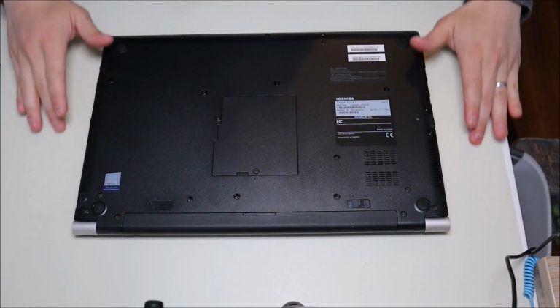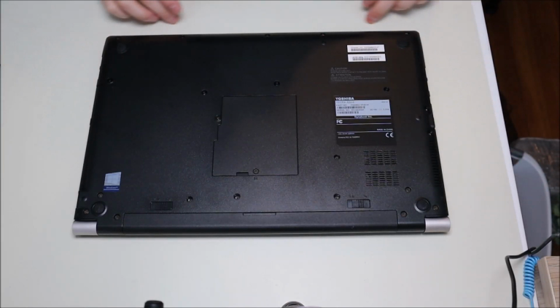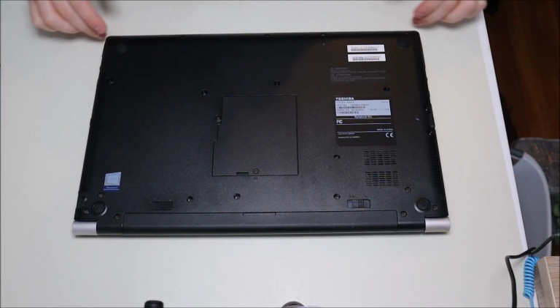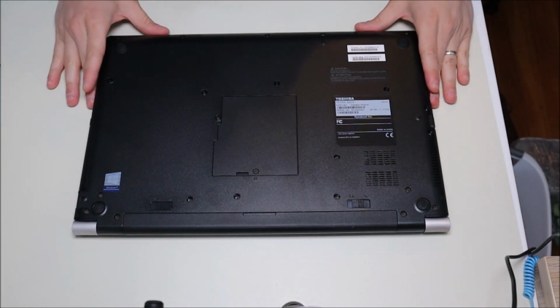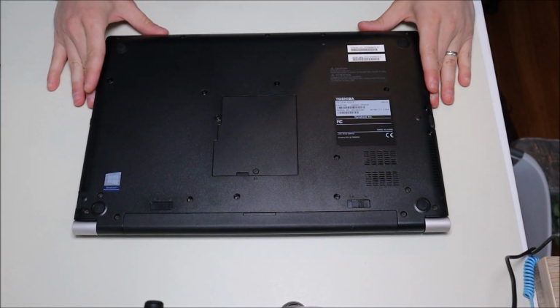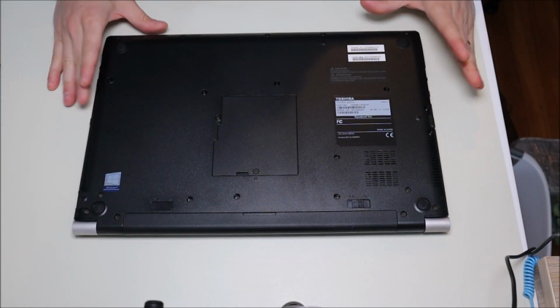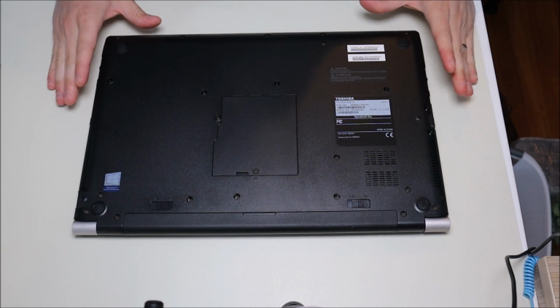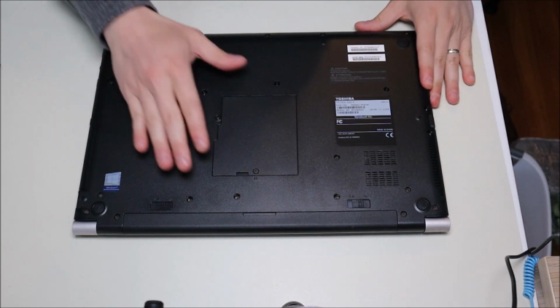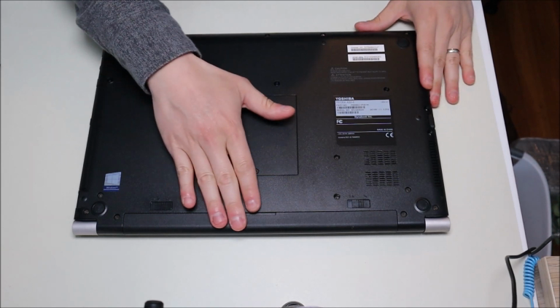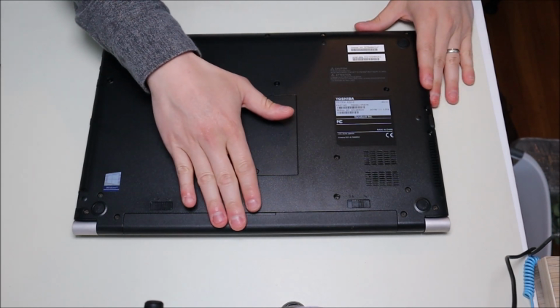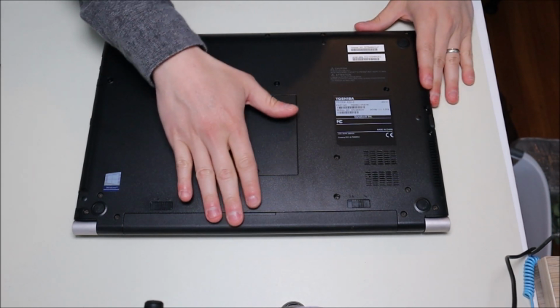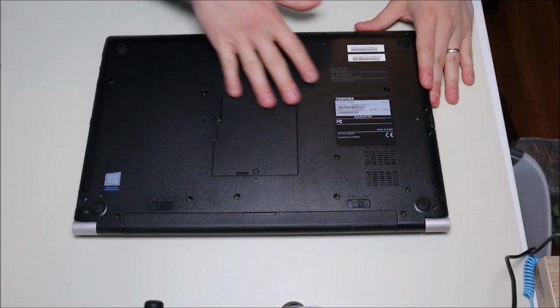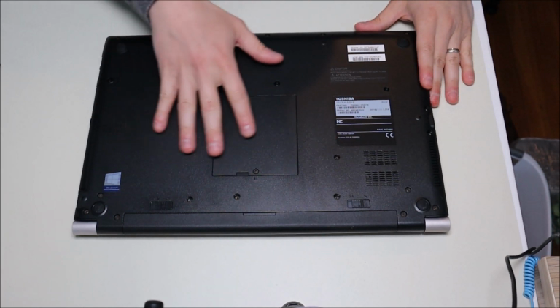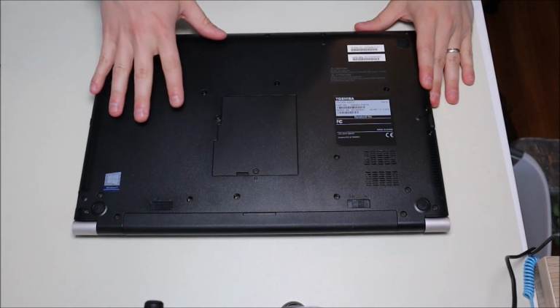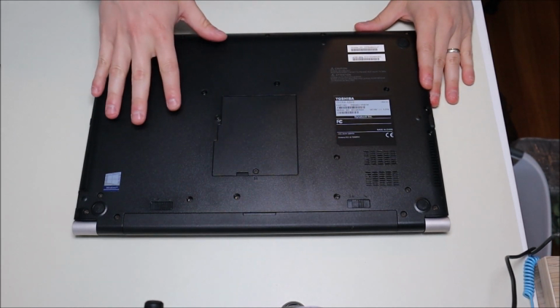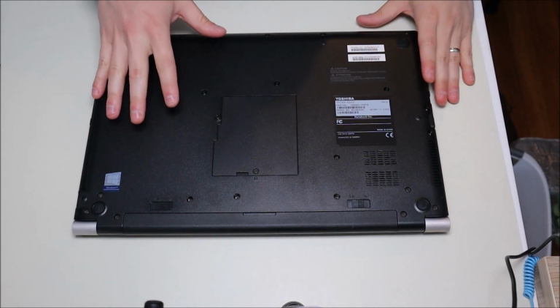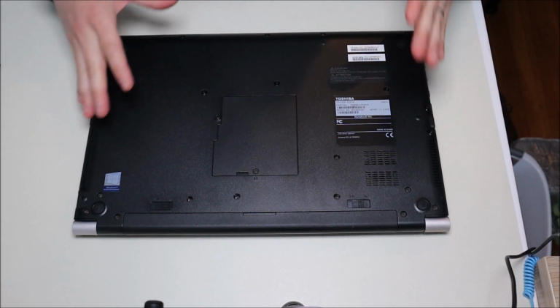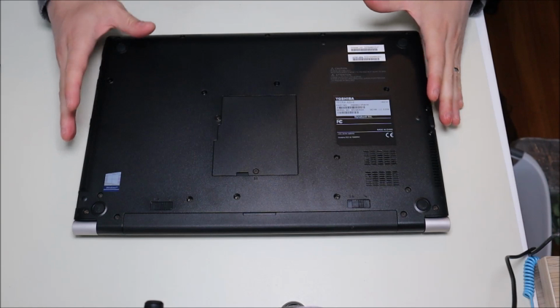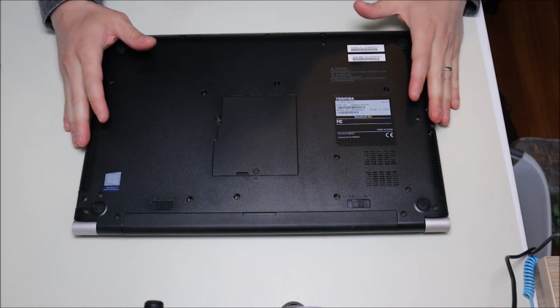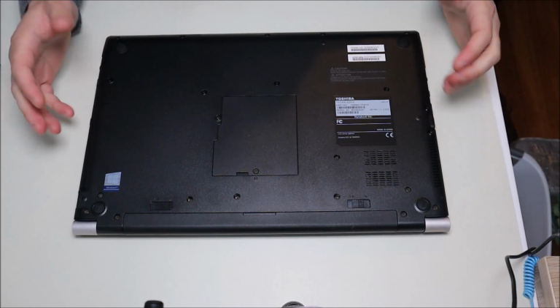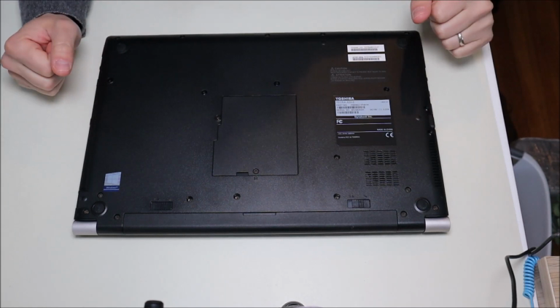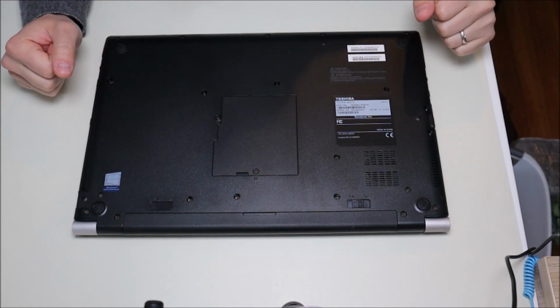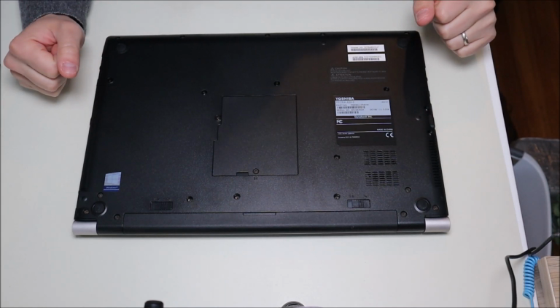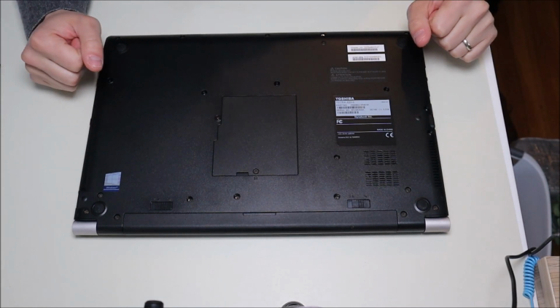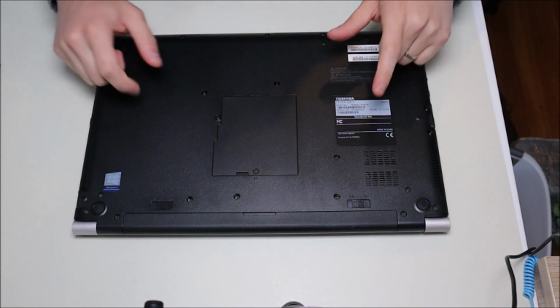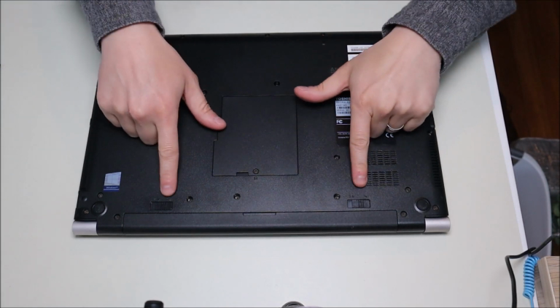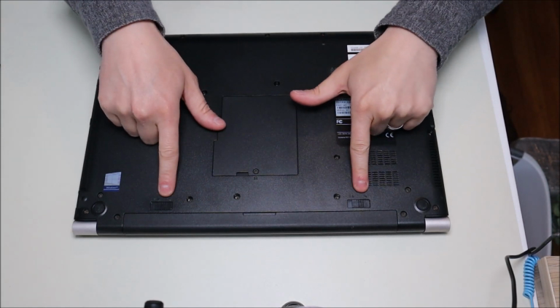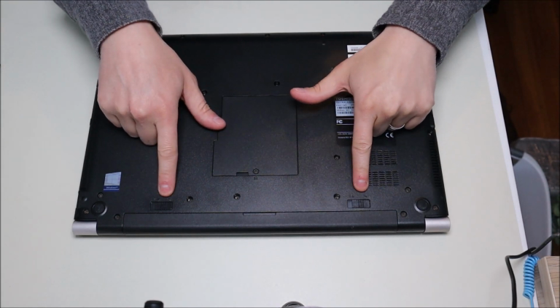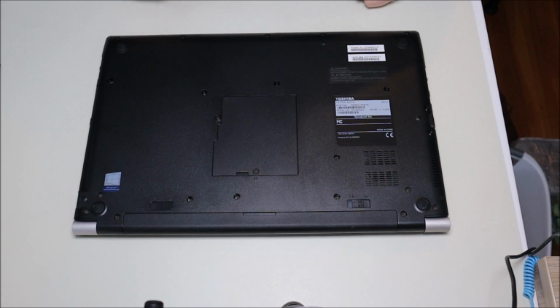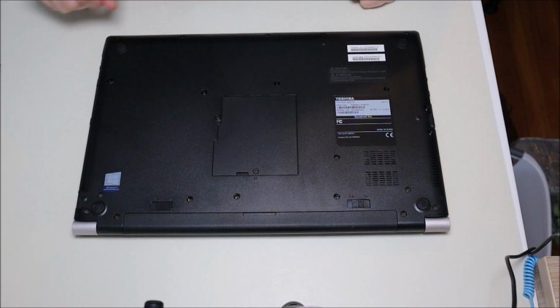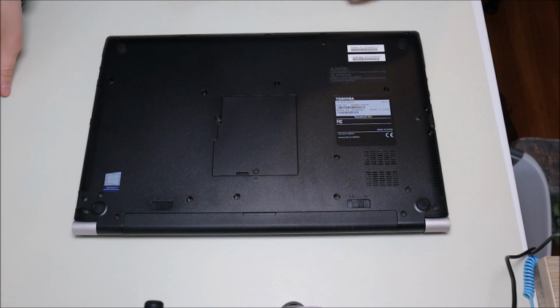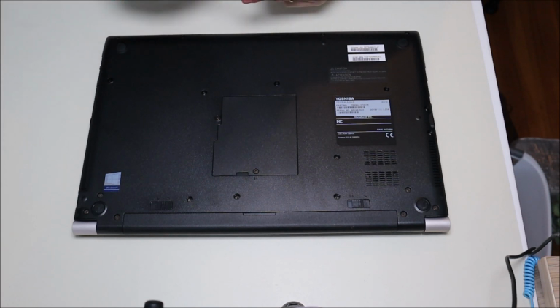My computer has been turned off and is placed on an anti-static pad. The next thing we want to do is take out the battery — you want as little power running through the computer as possible whenever you work on it, to avoid damaging components. So we're going to slide both battery clips to the unlock position and remove the battery.